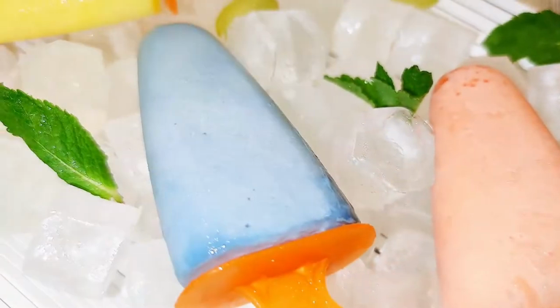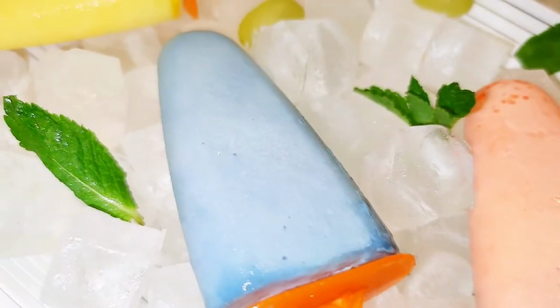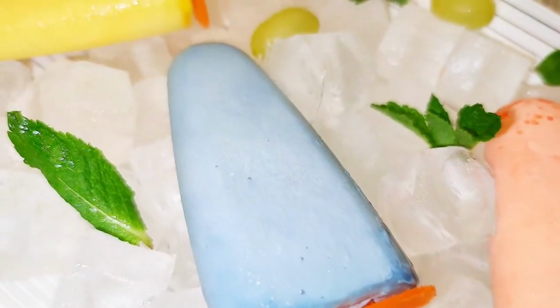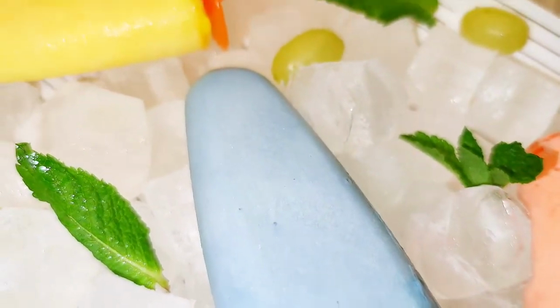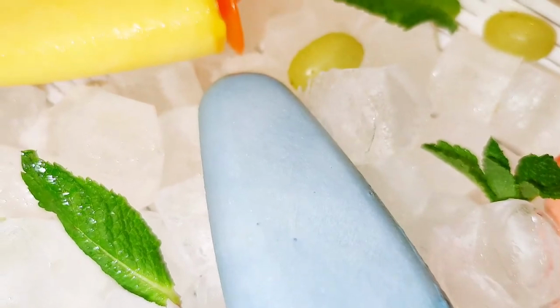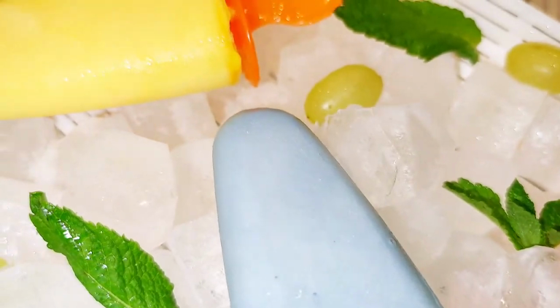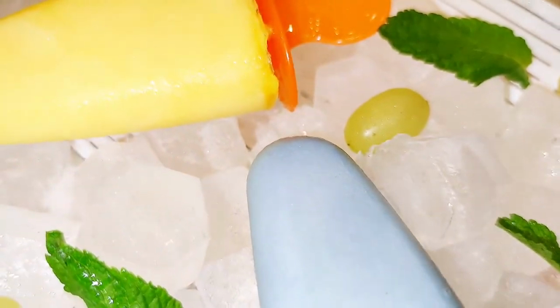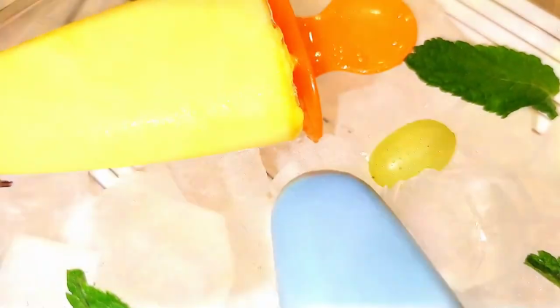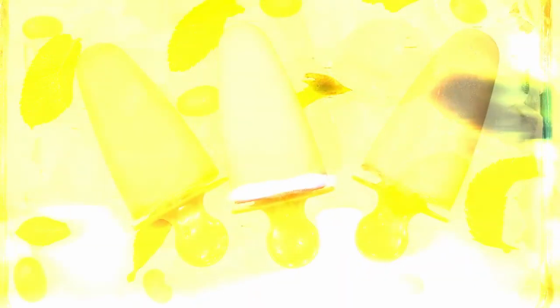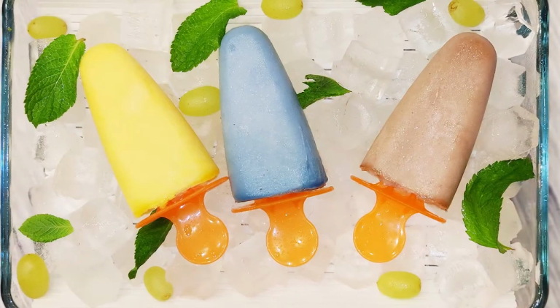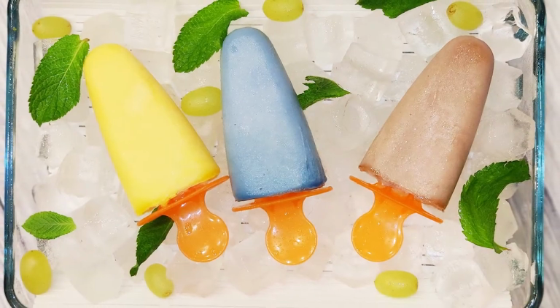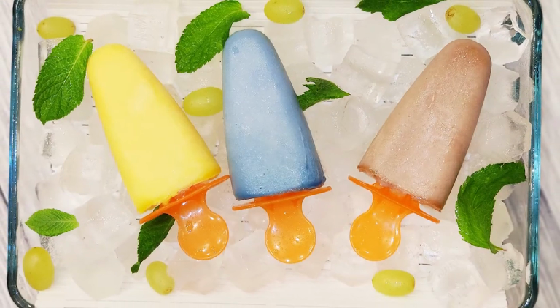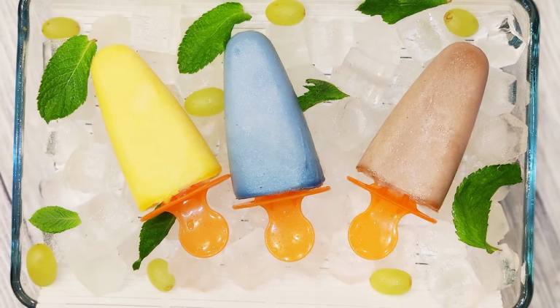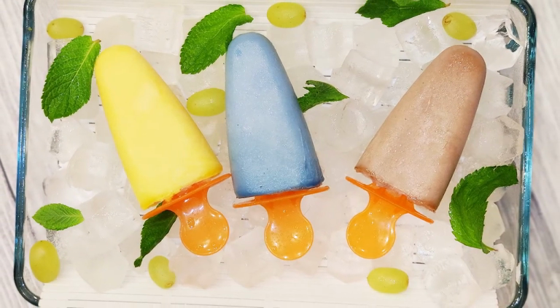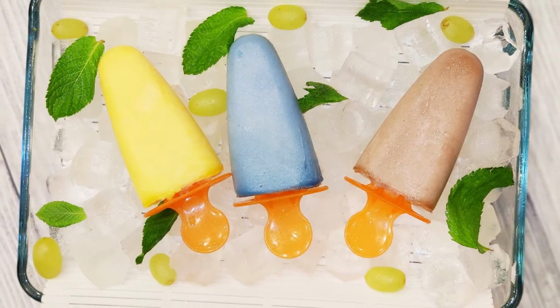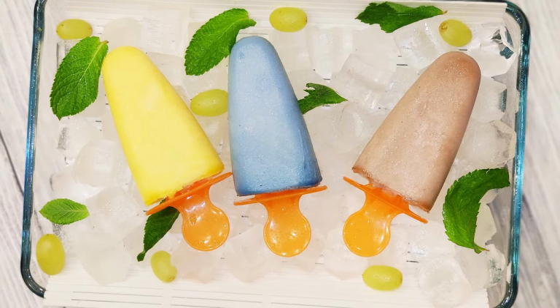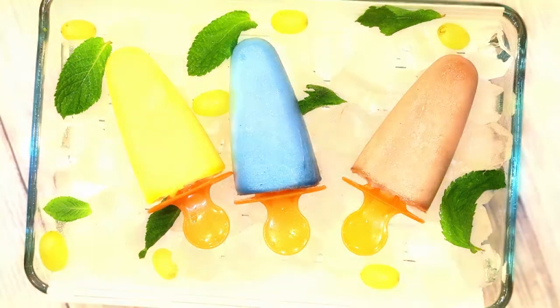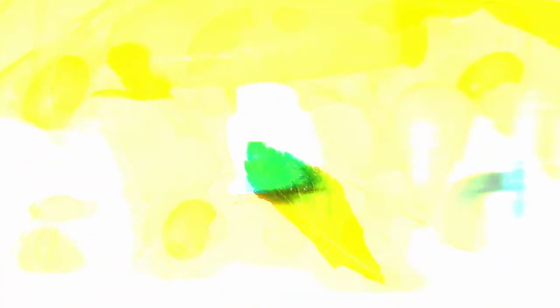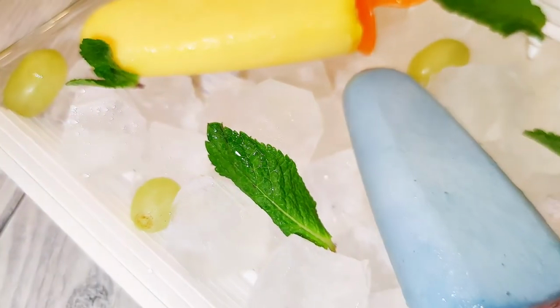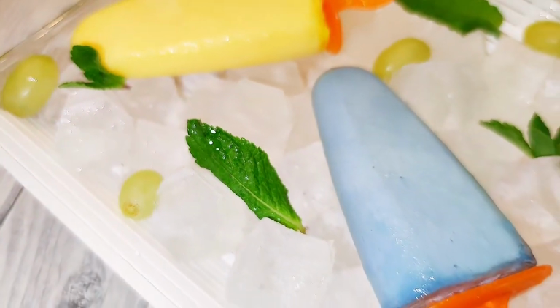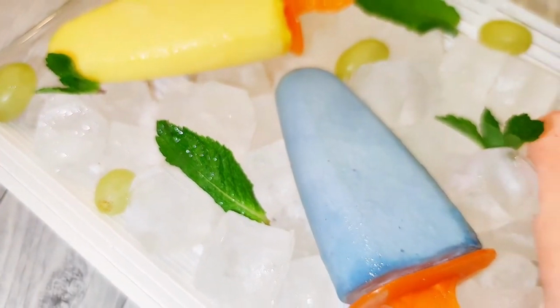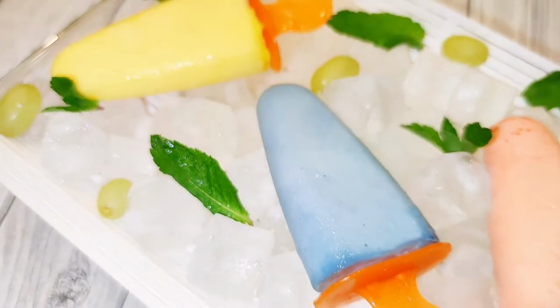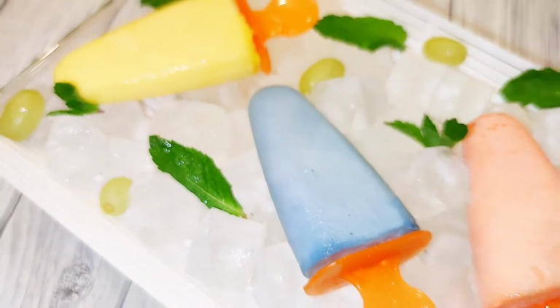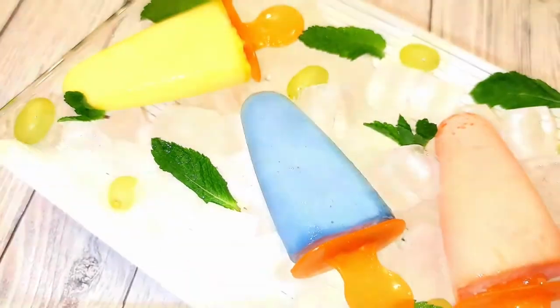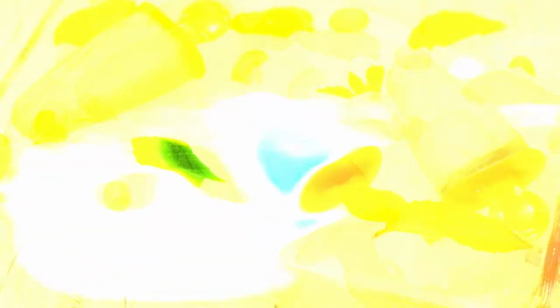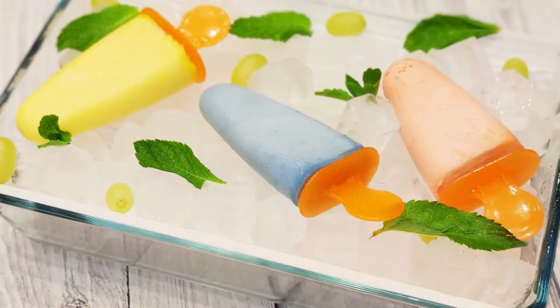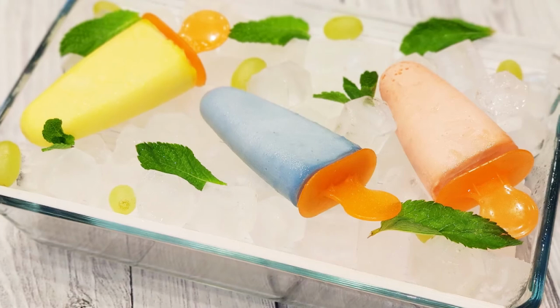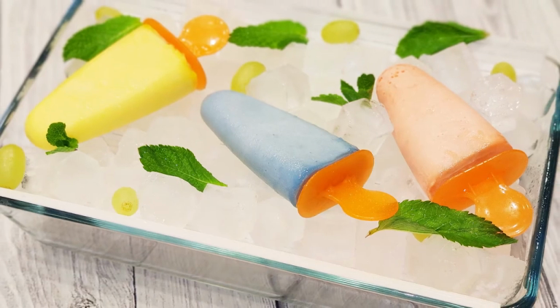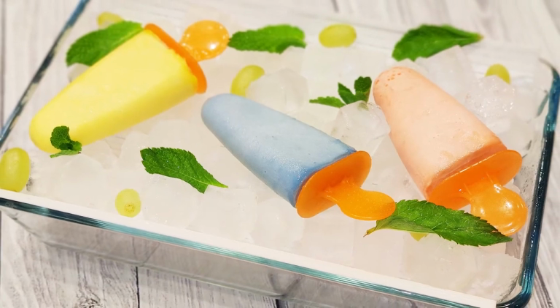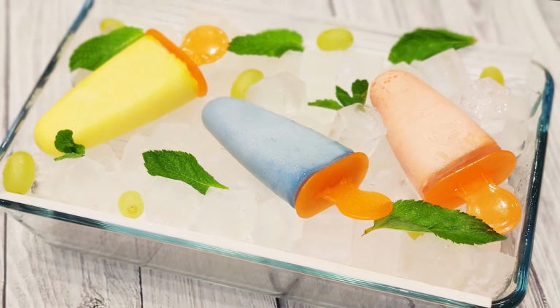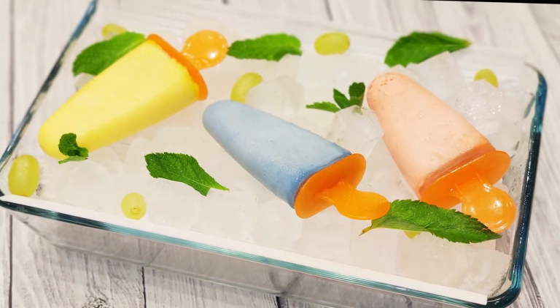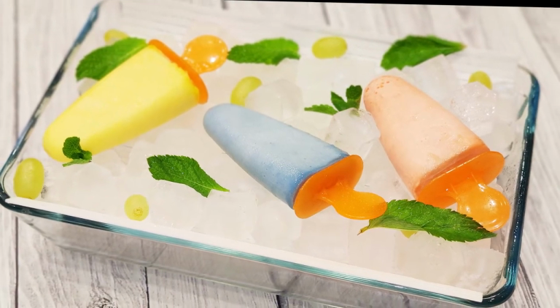And there you have it. Literally in several minutes you have an assortment of frozen treats ready to satisfy your sweet cravings. And what's best, it has almost no carbs or calories, so you can enjoy them without fear of gaining excess weight.